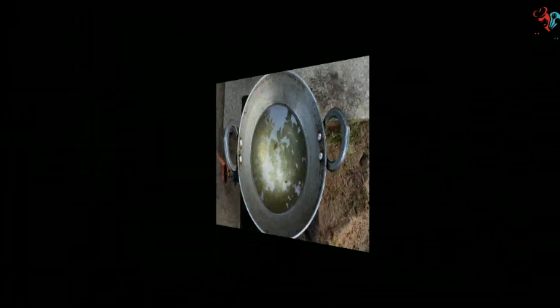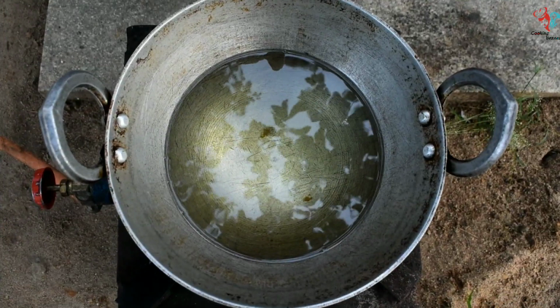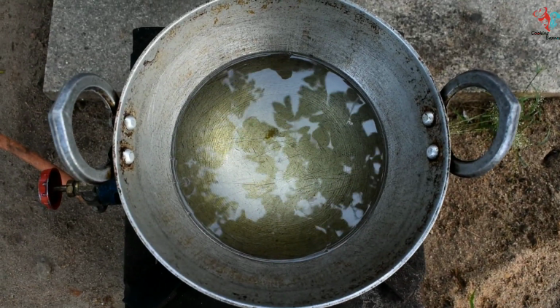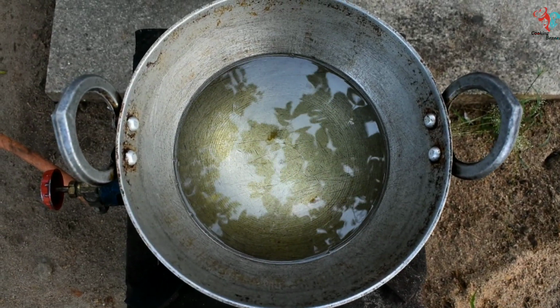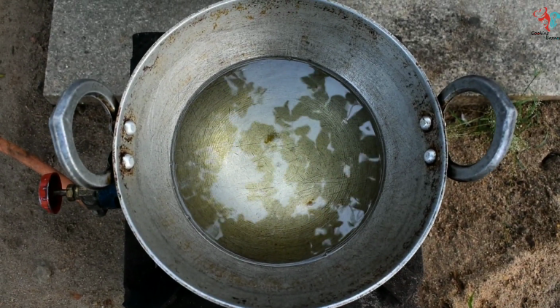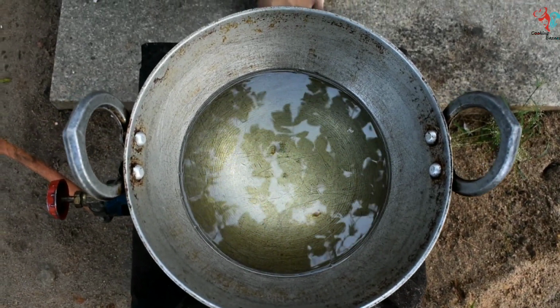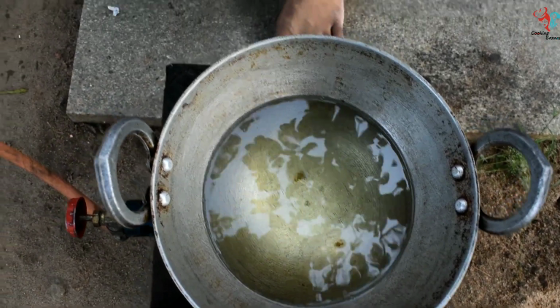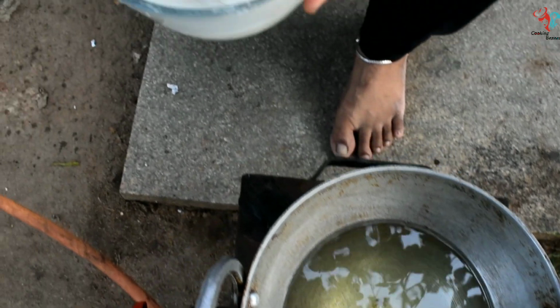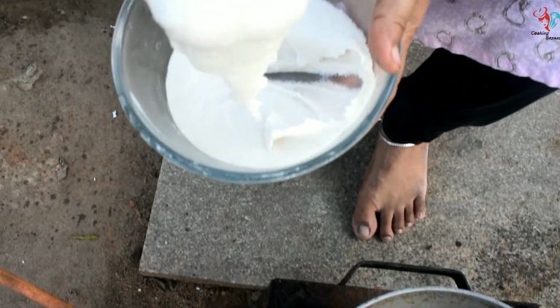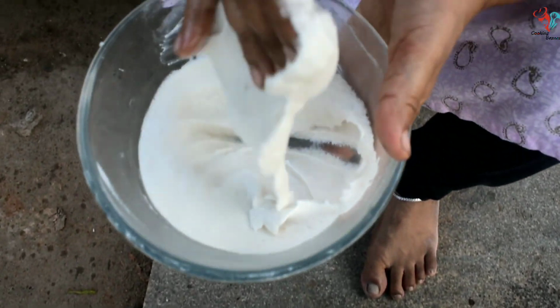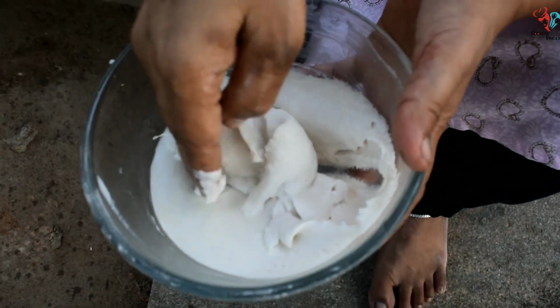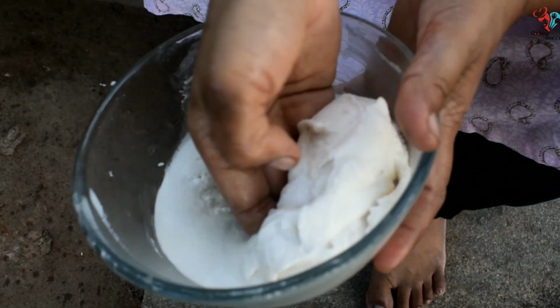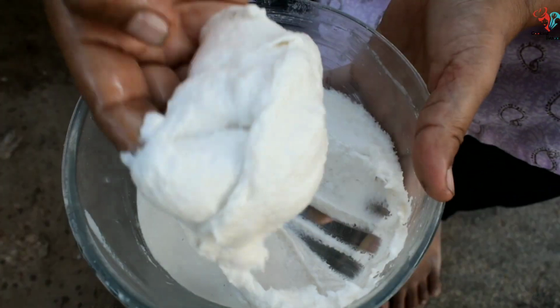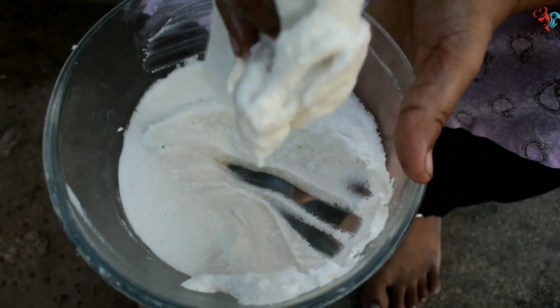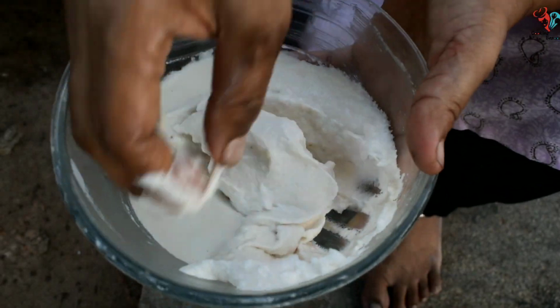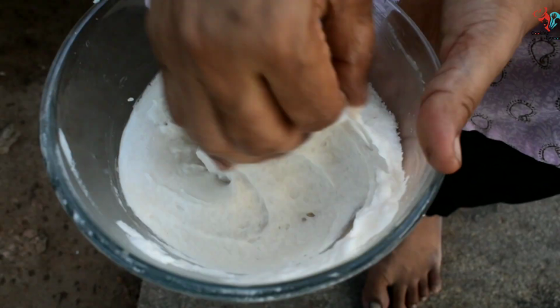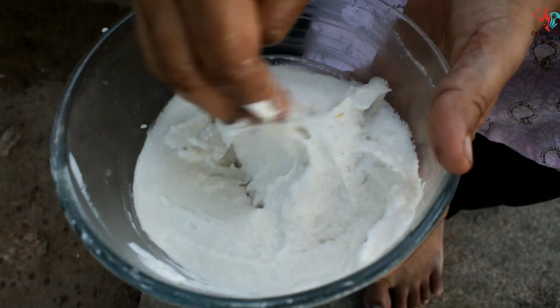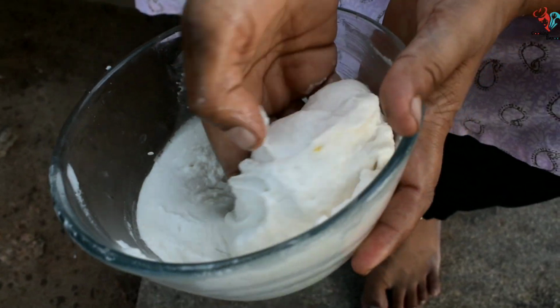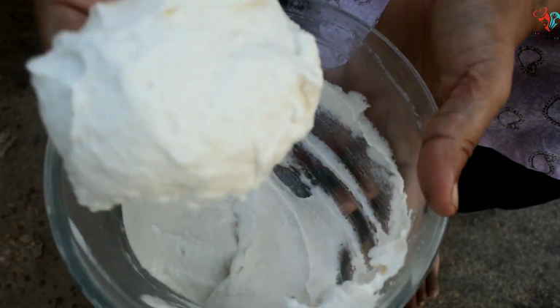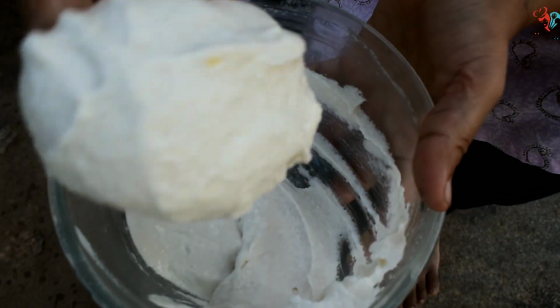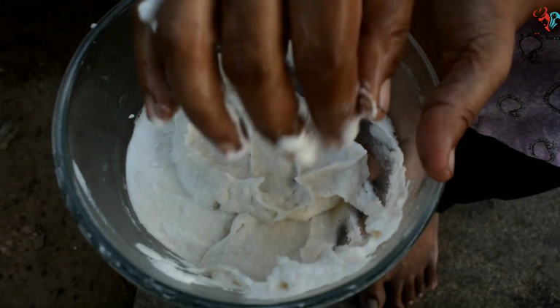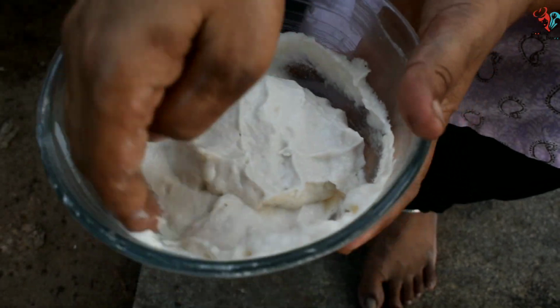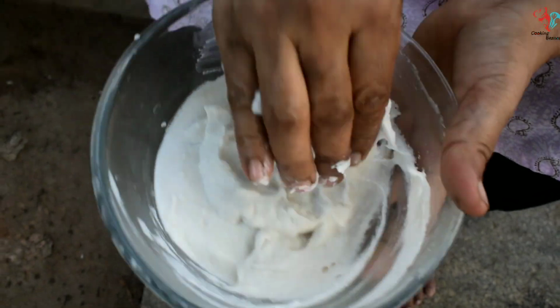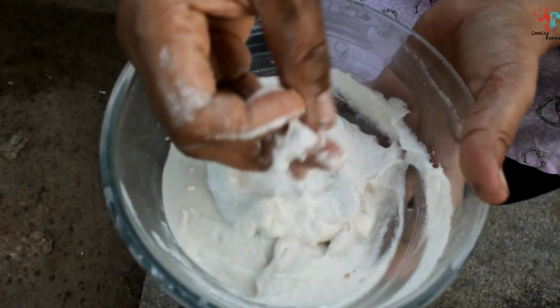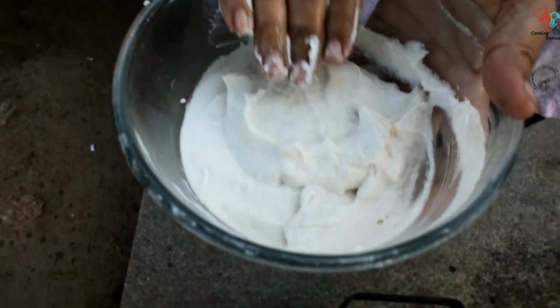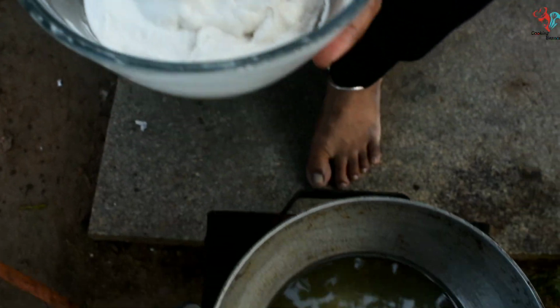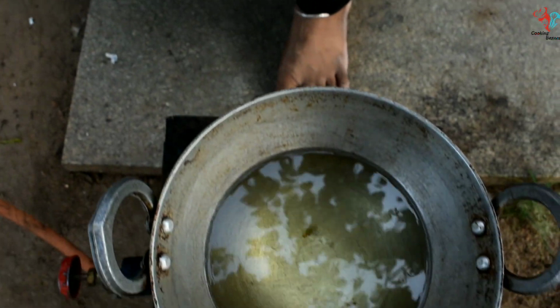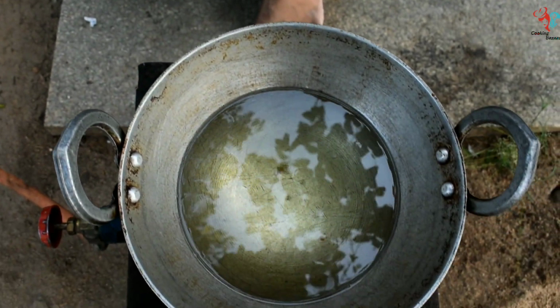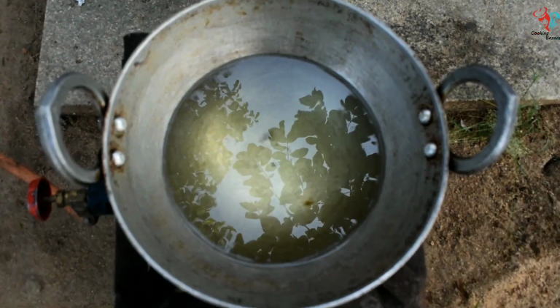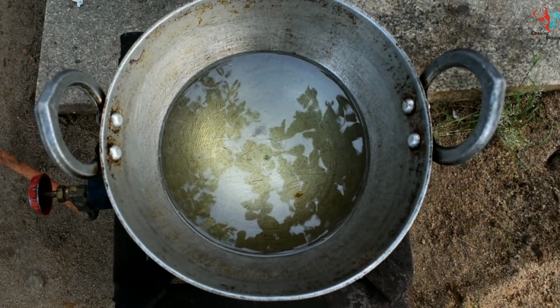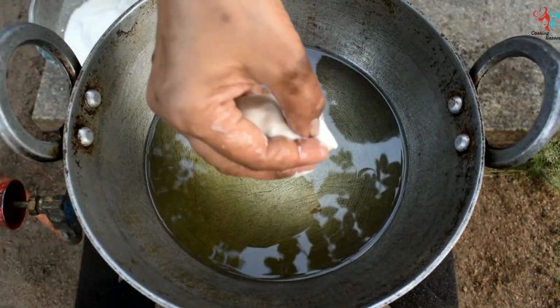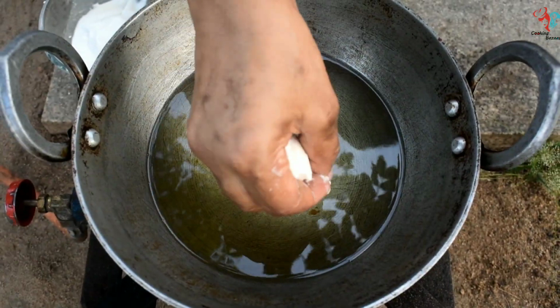We place the globe. We put this down to the globe. Here we put it in a grill. Put it in and it is dry.